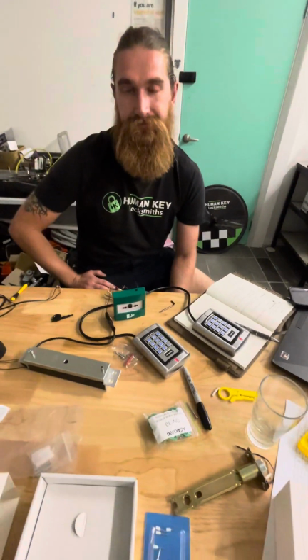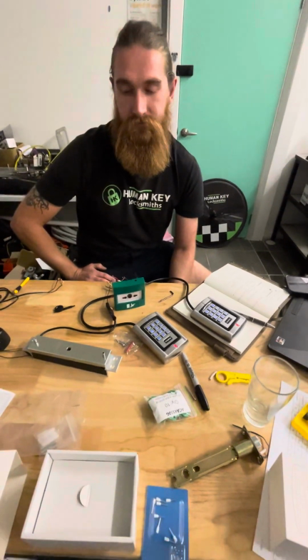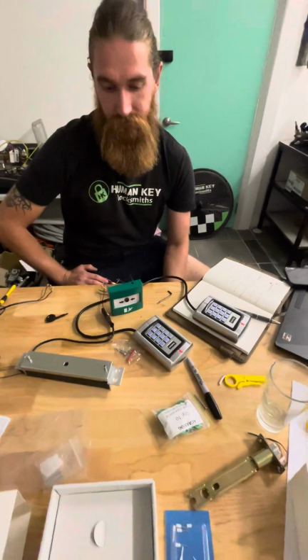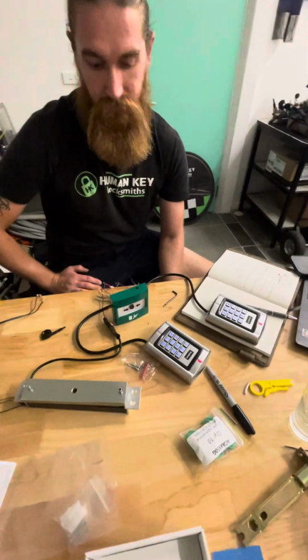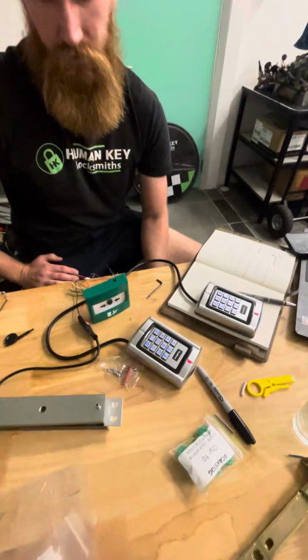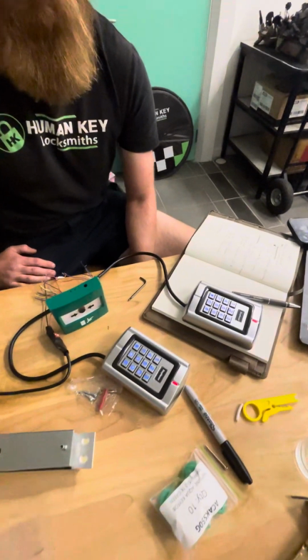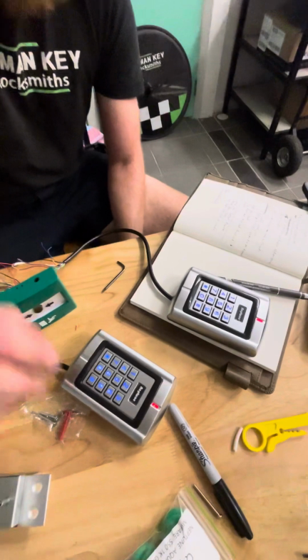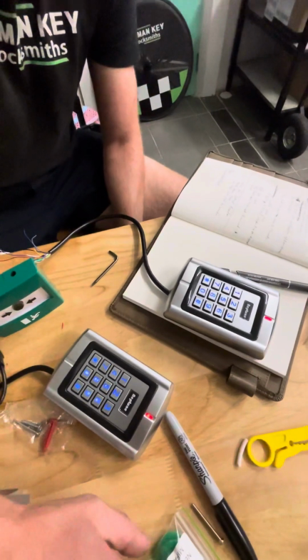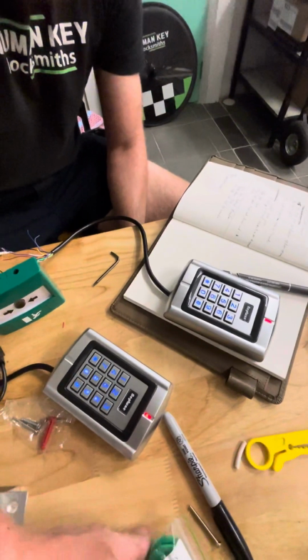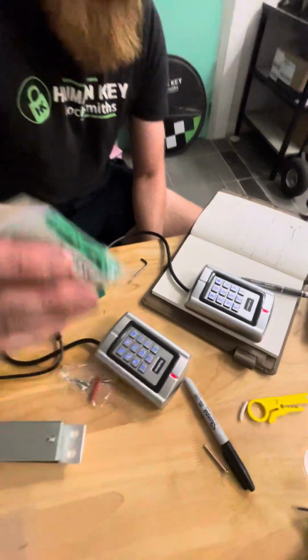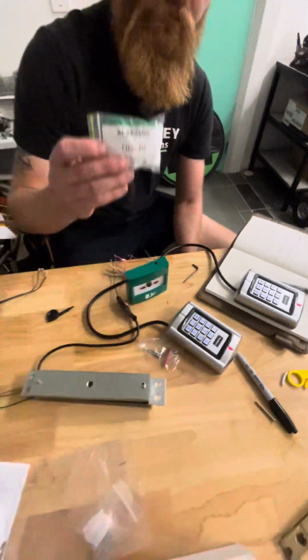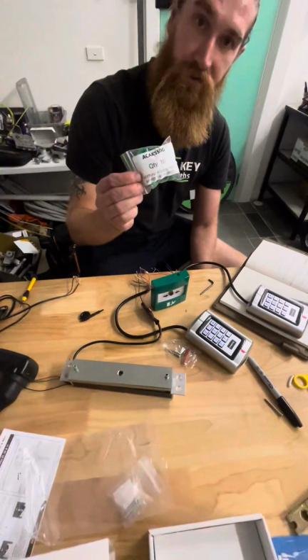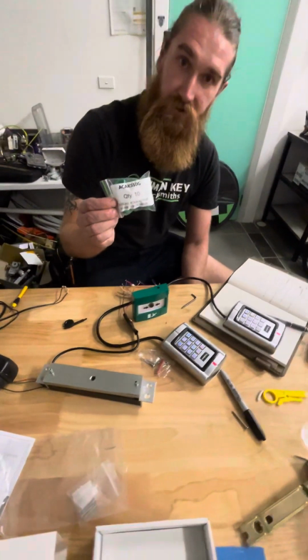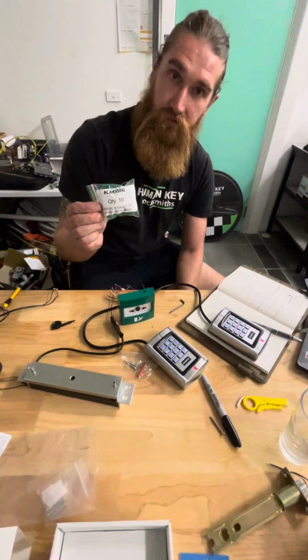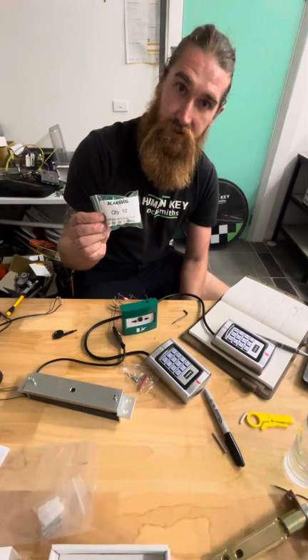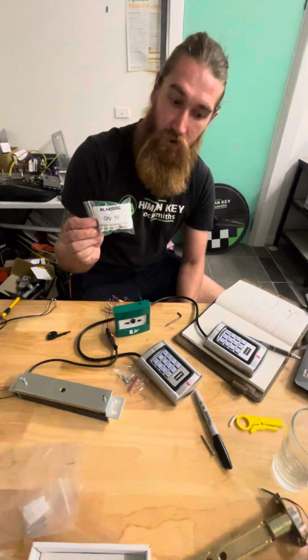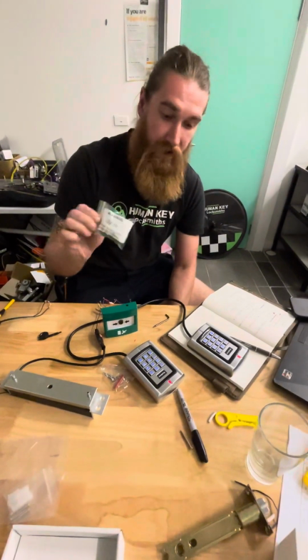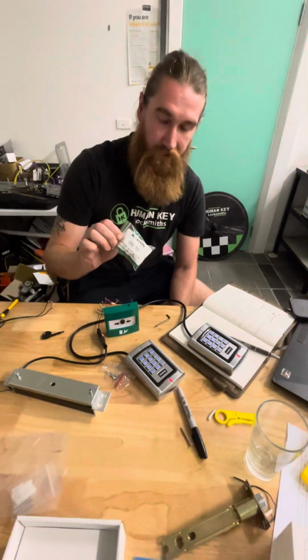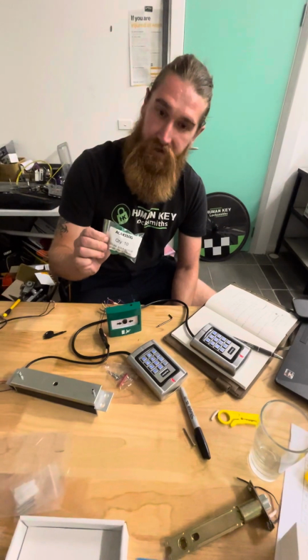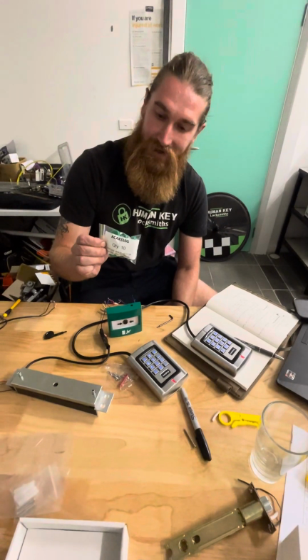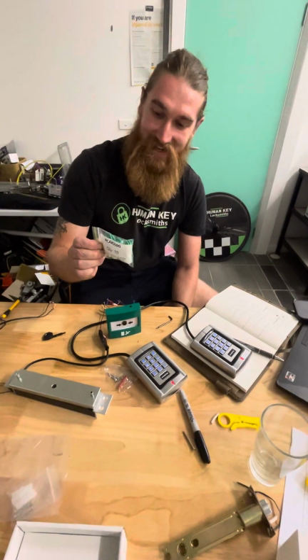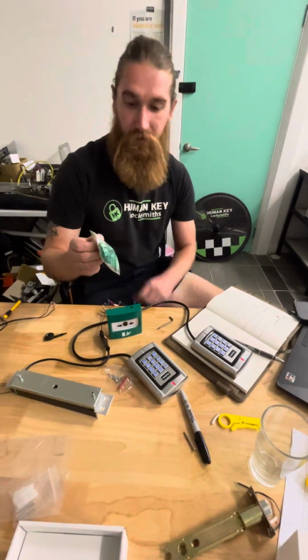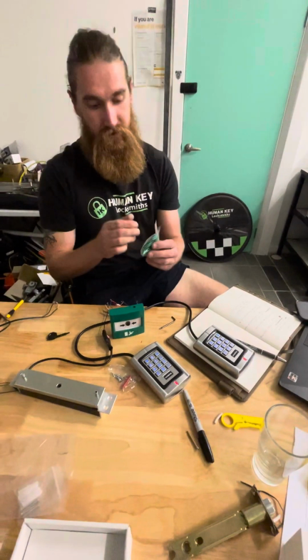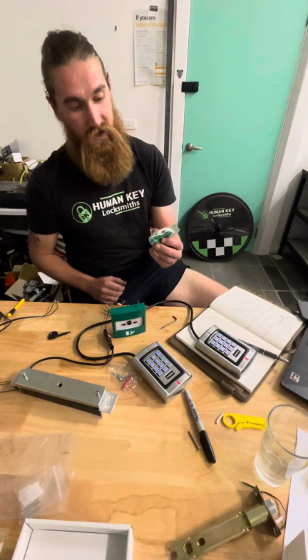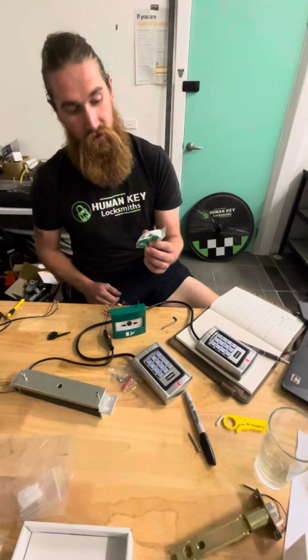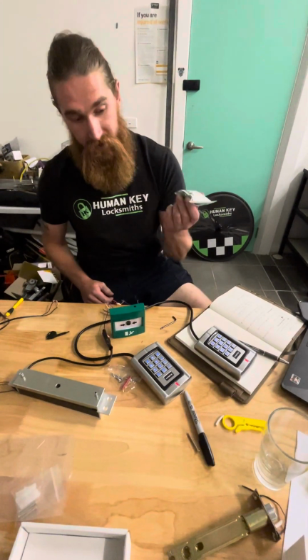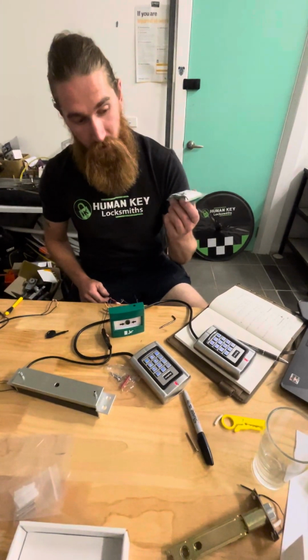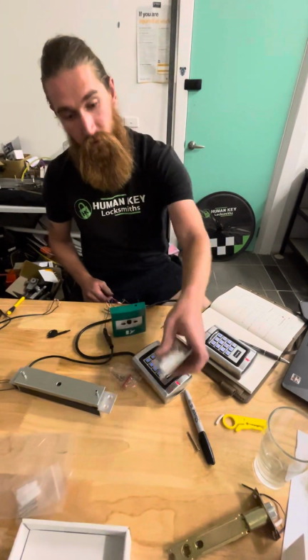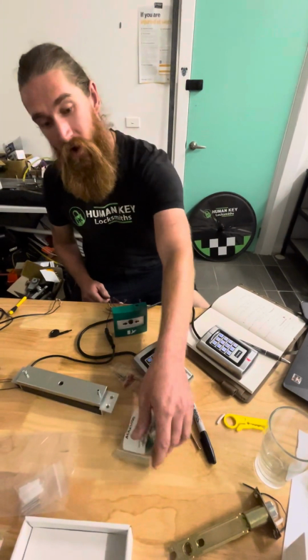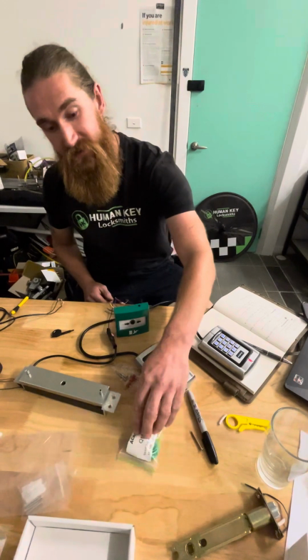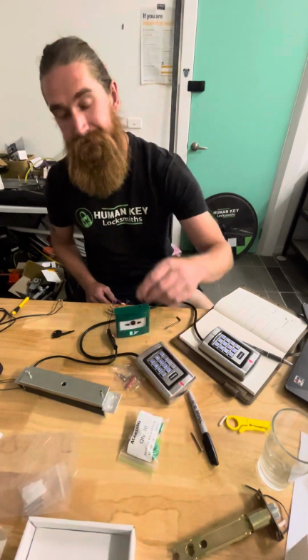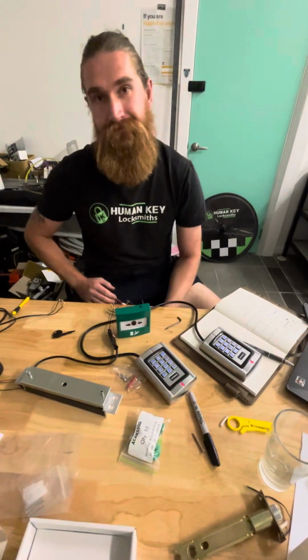Can we use fobs with these keypads? Yep, these come in with the Neptune system as well. Haven't programmed in any yet, but they are working quite well with a Wiegand system.